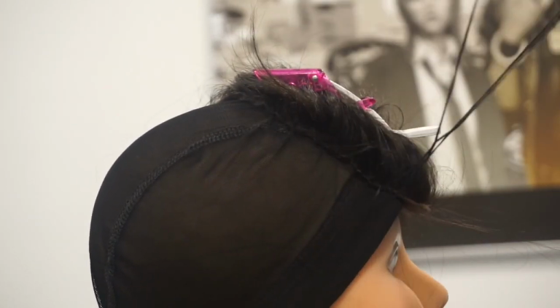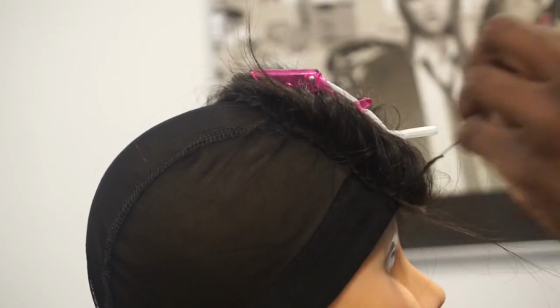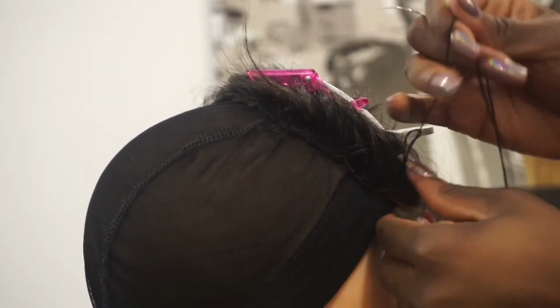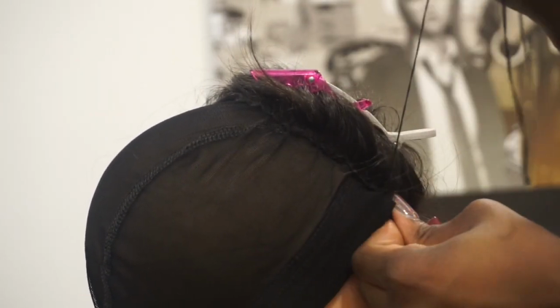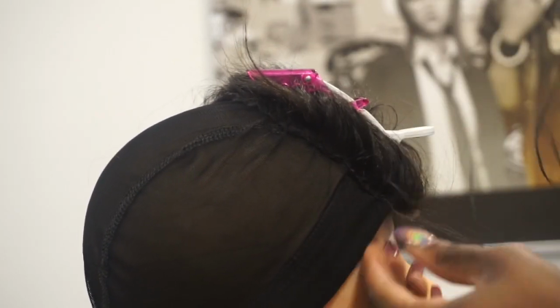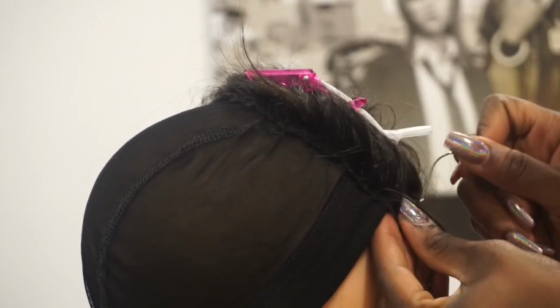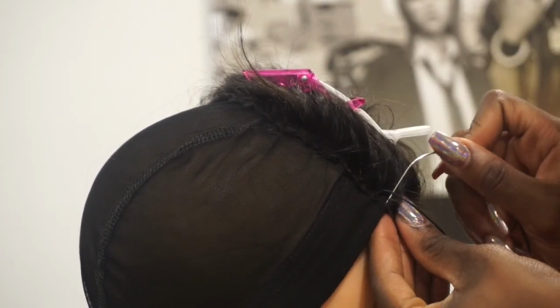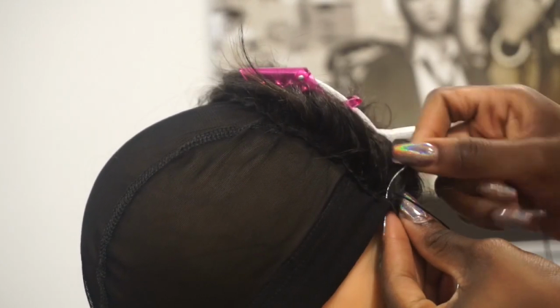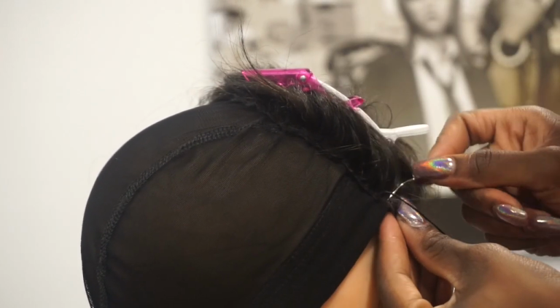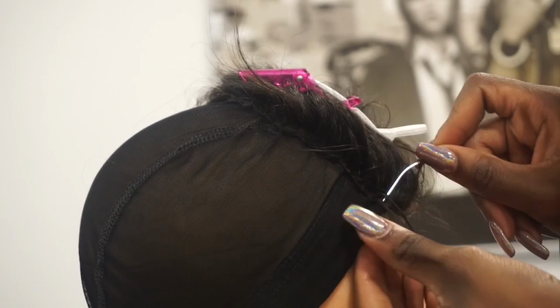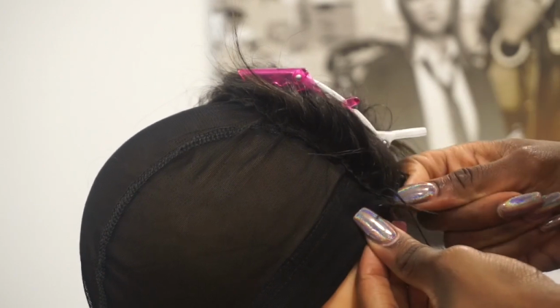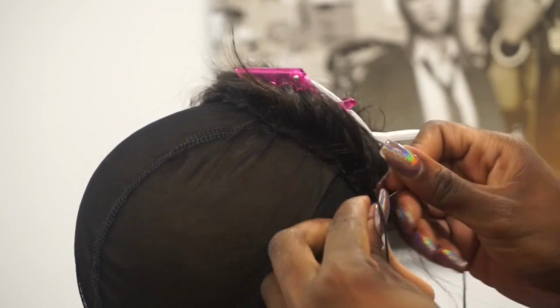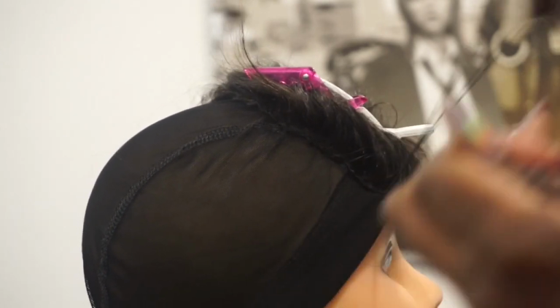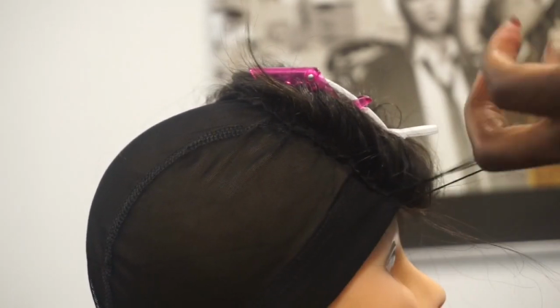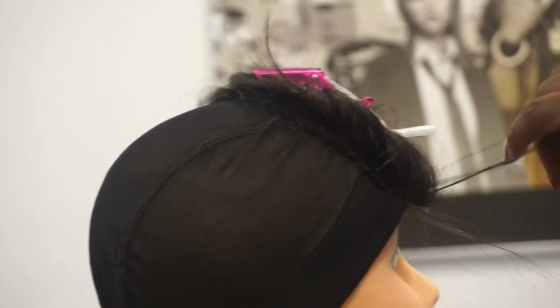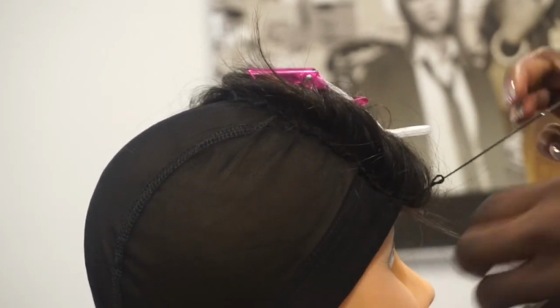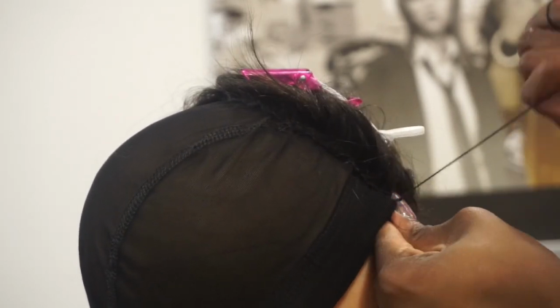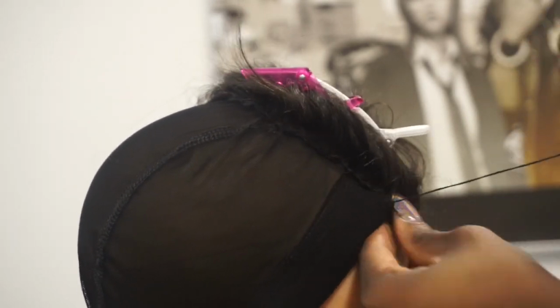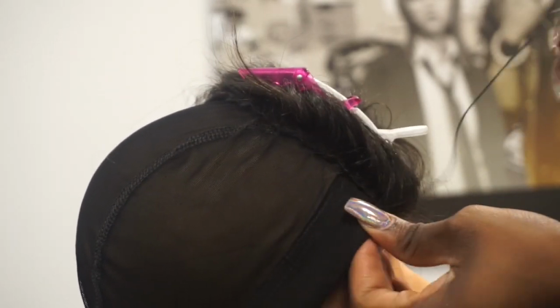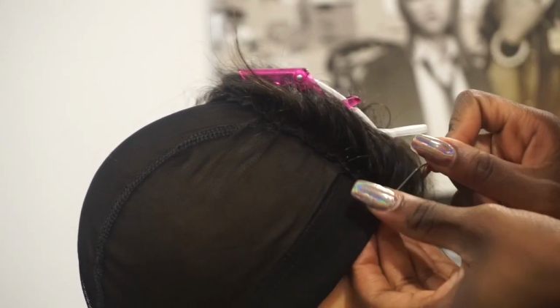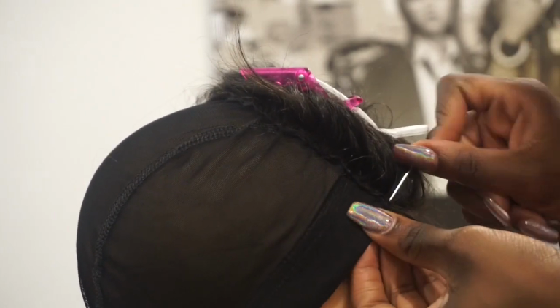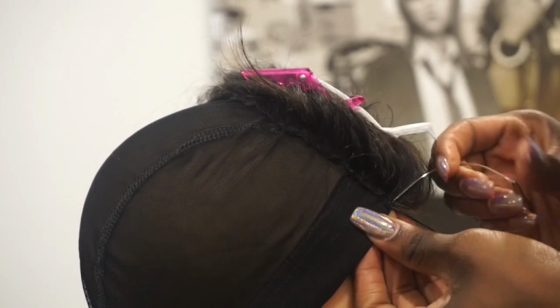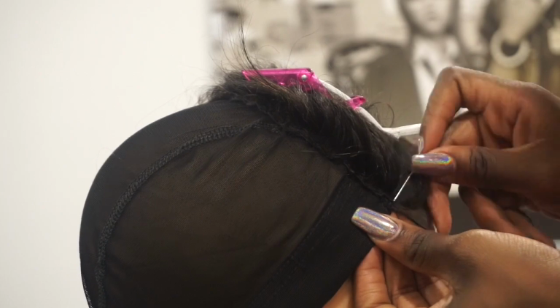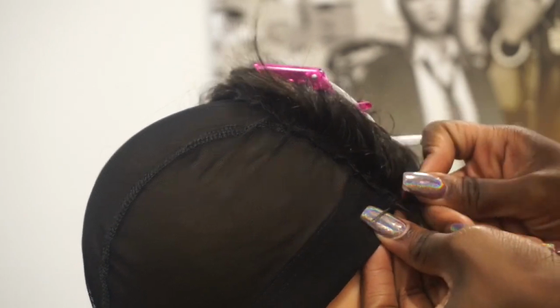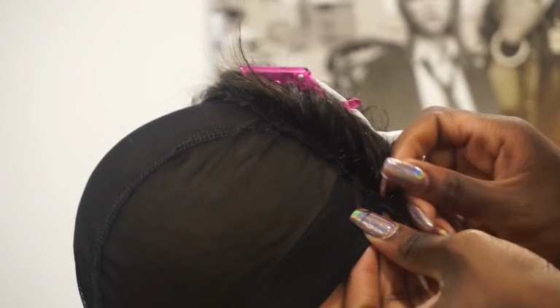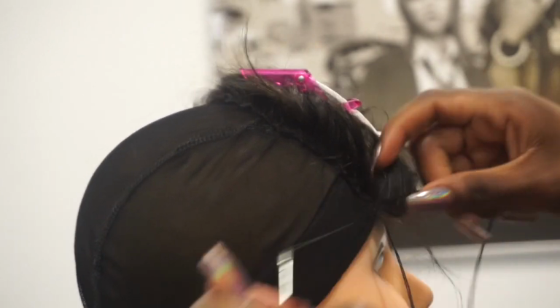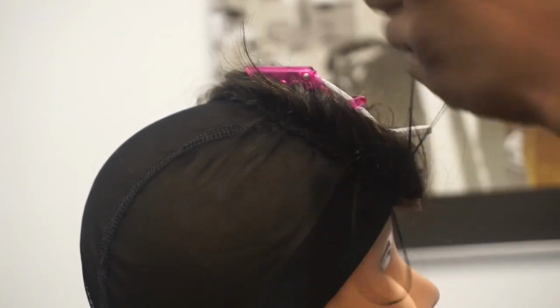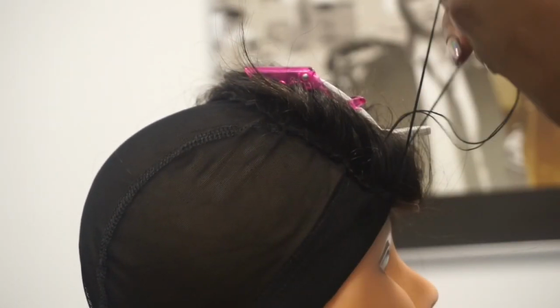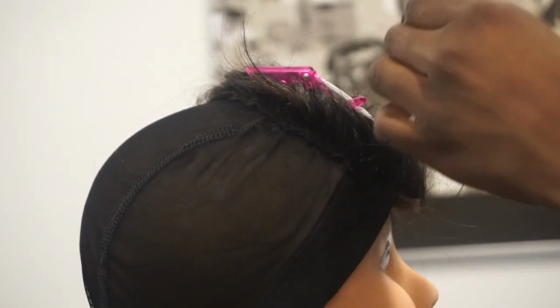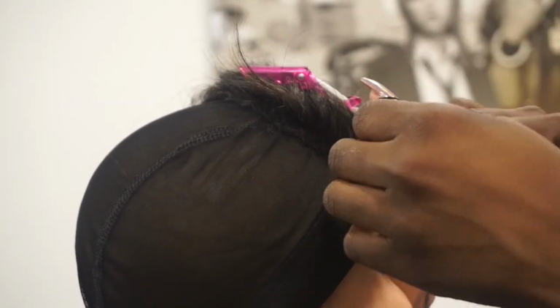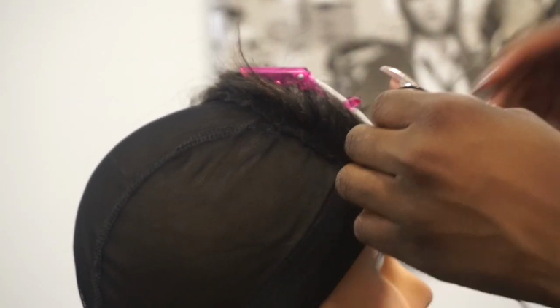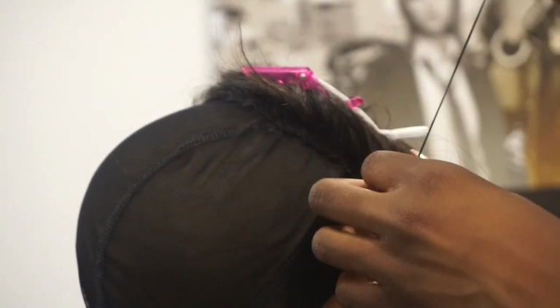If I was using a frontal, I would pretty much do the same exact method. You always want to start off by sewing down the closure or frontal first, and then sewing the bundles onto the cap.